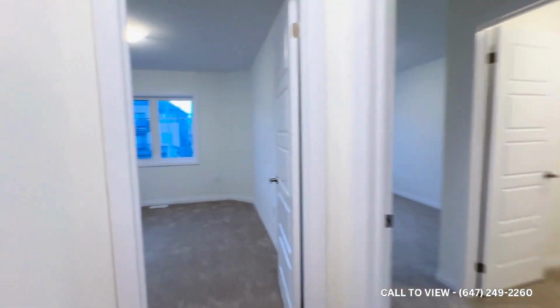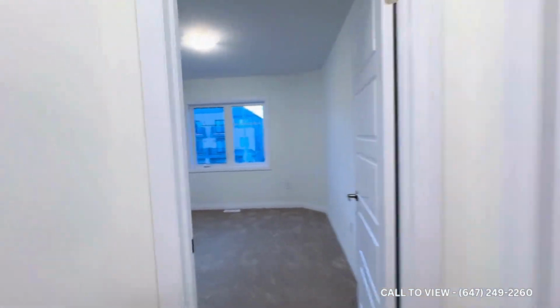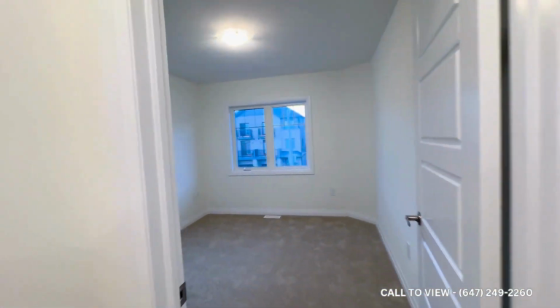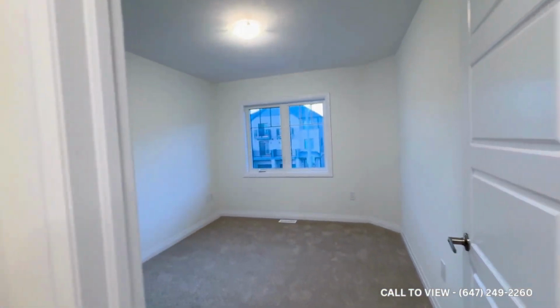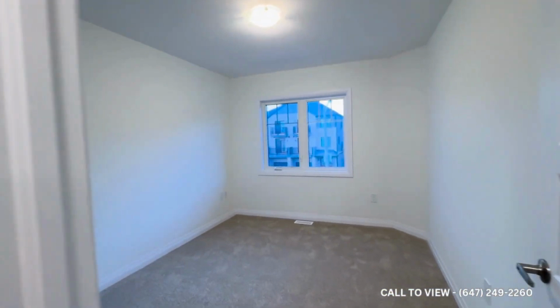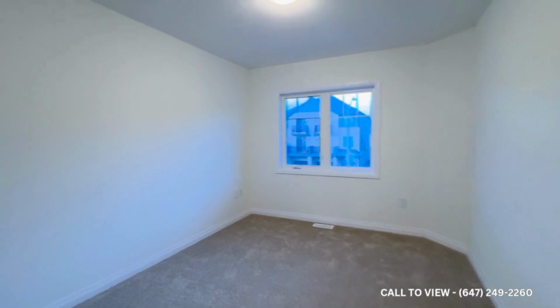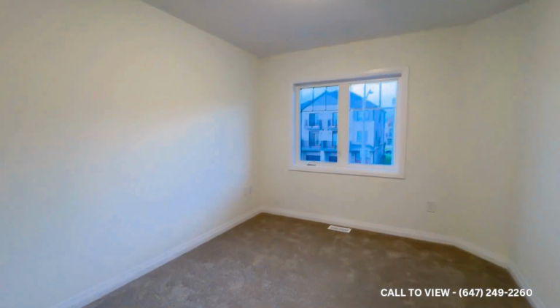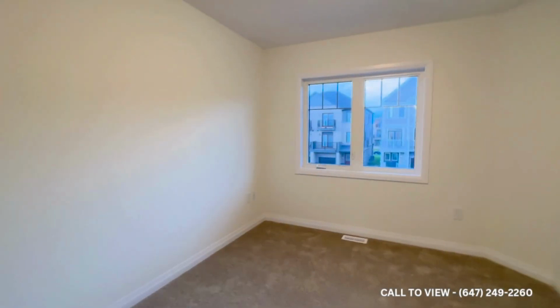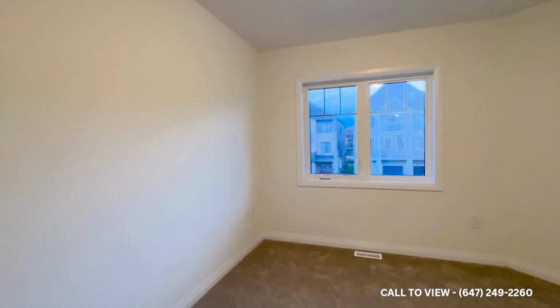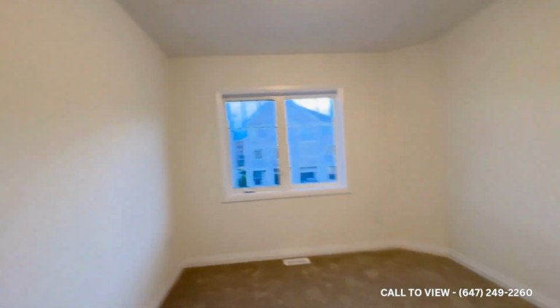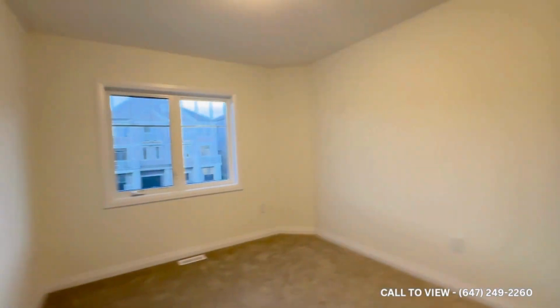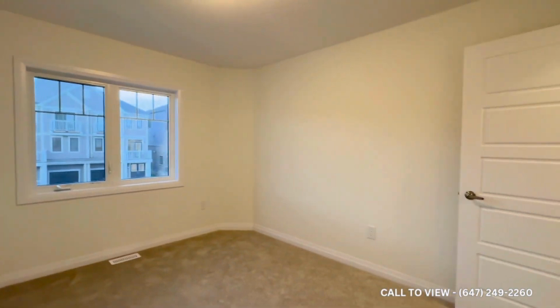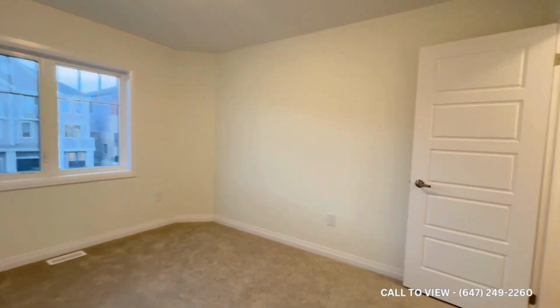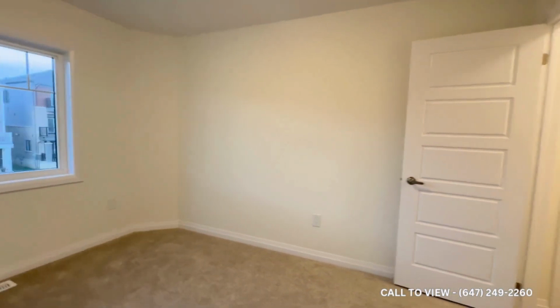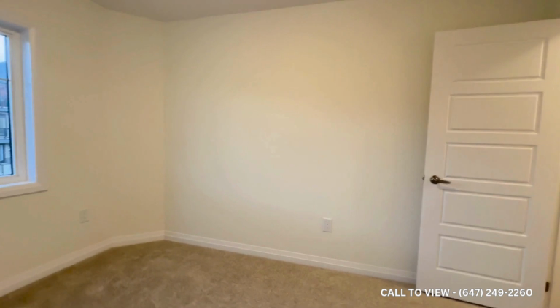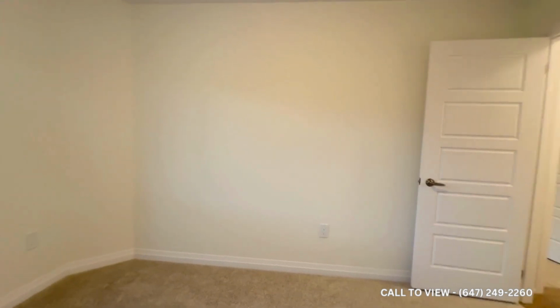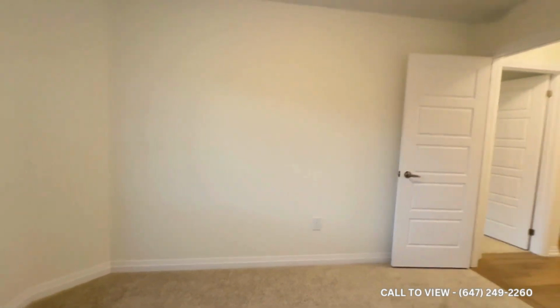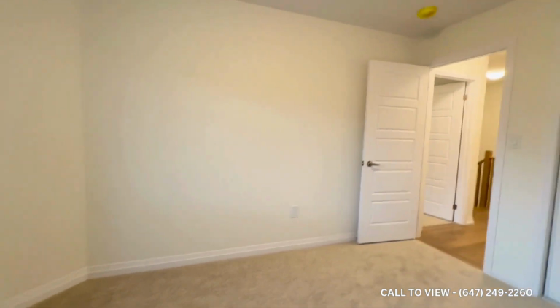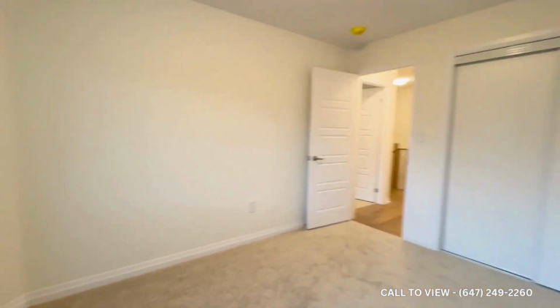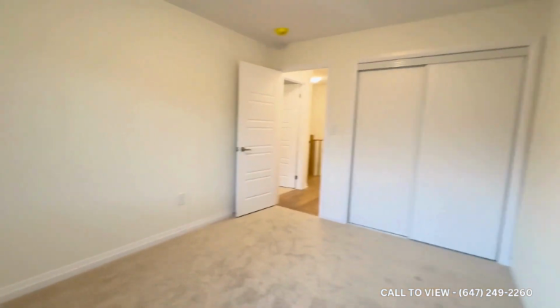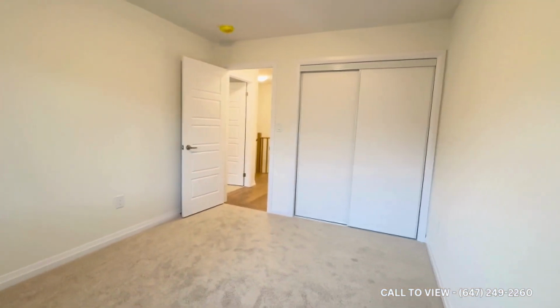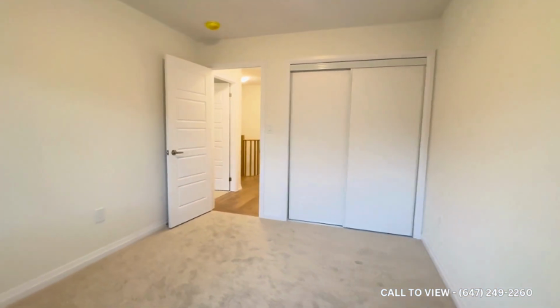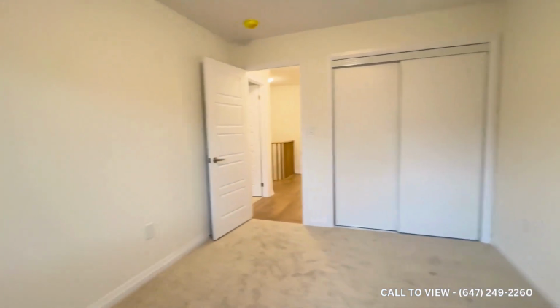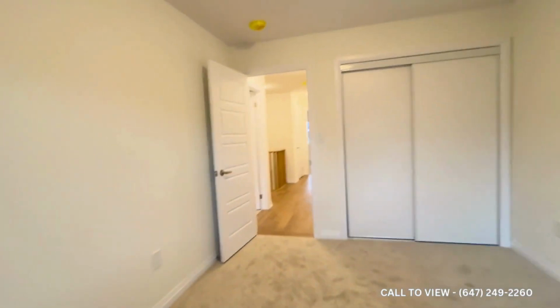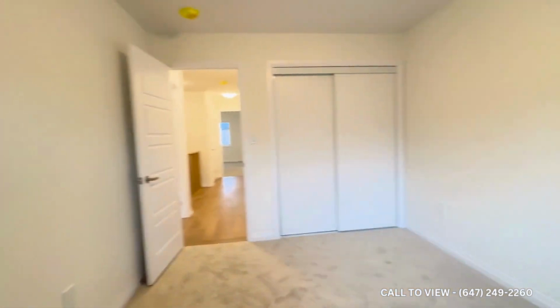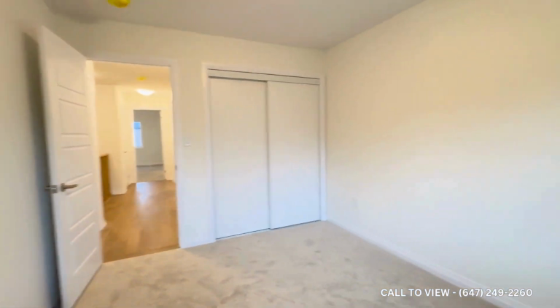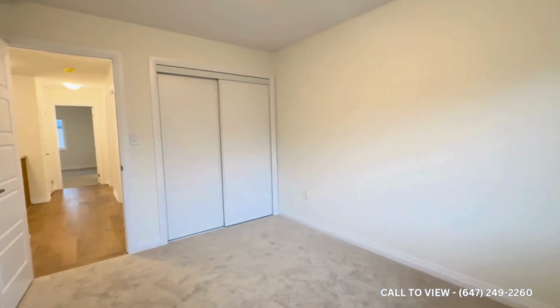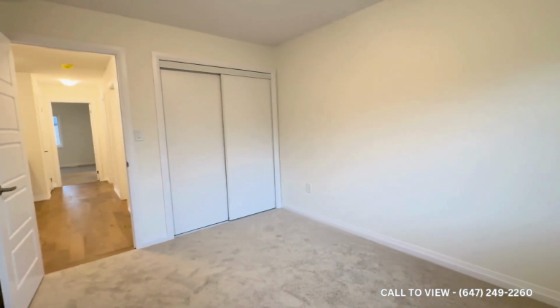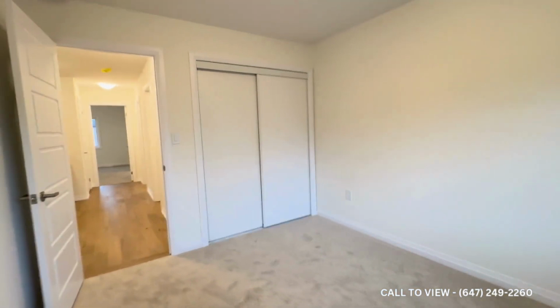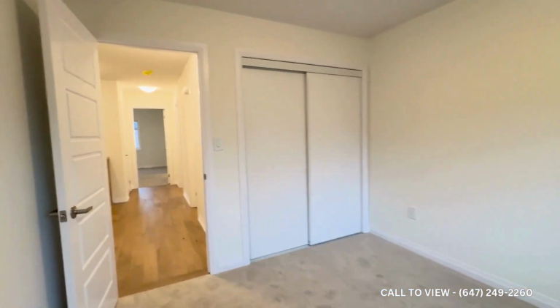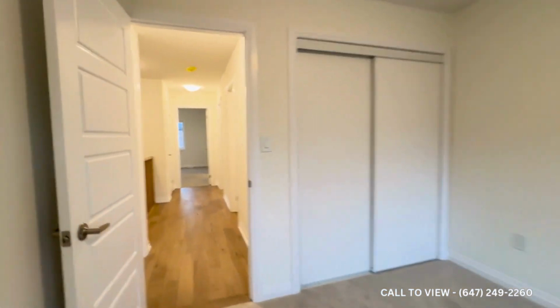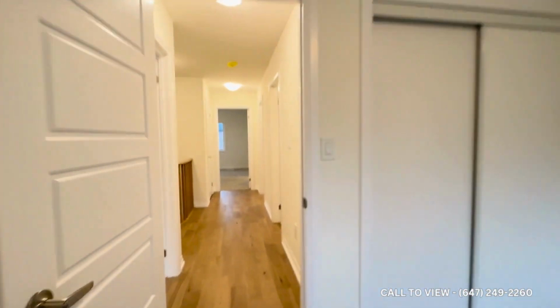Just at the end of the hallway, we have bedroom number two — great space in here. You could have a queen-size bed very comfortably in this bedroom, and you could also put a nightstand. Good light coming in from the front of the property as well, and you have your closet space just at the end.